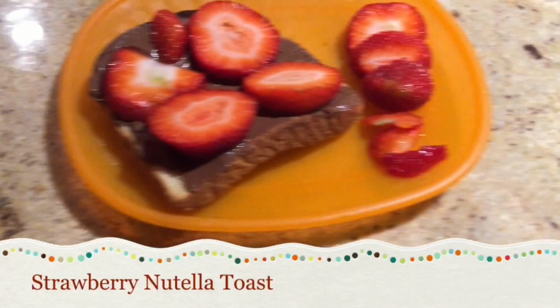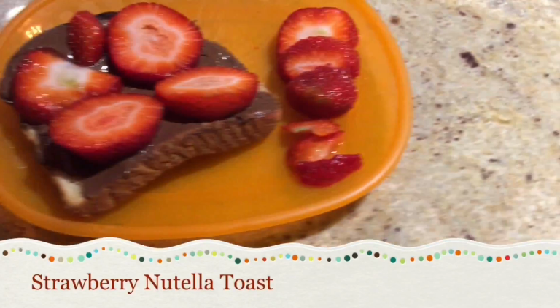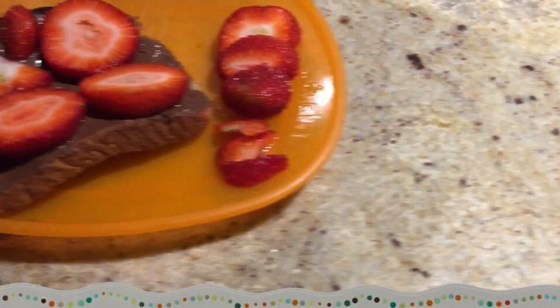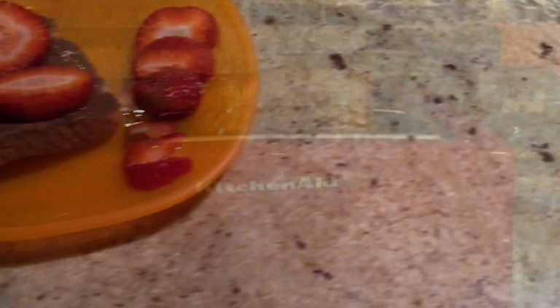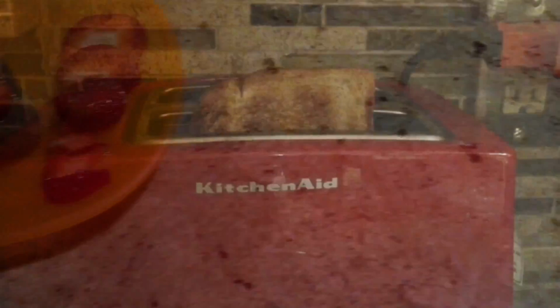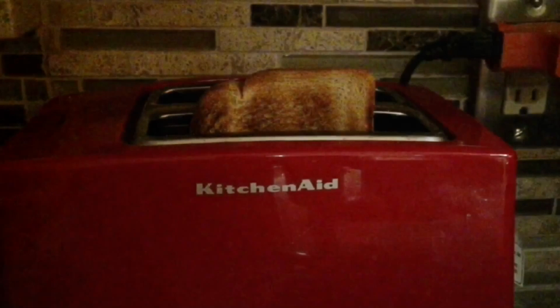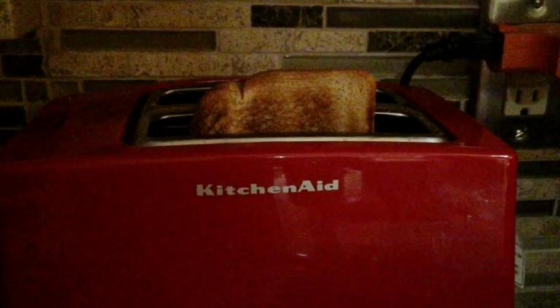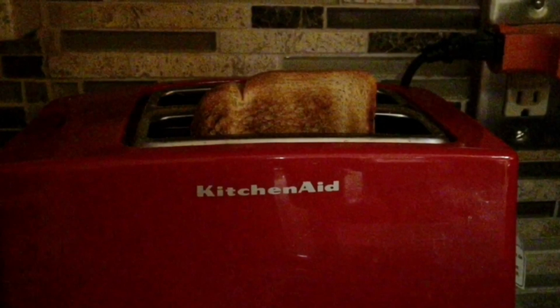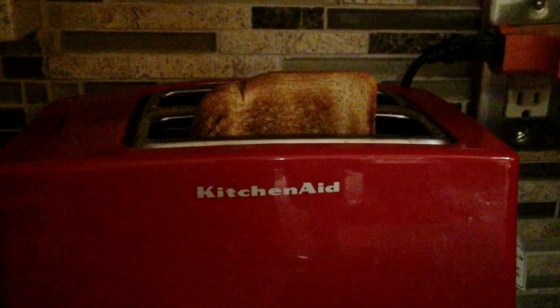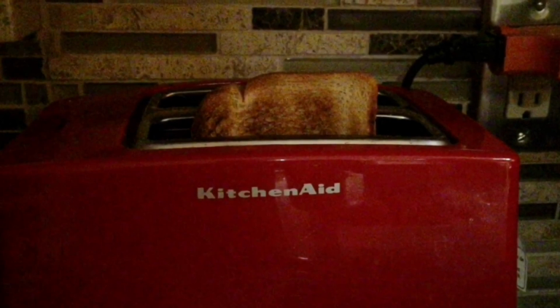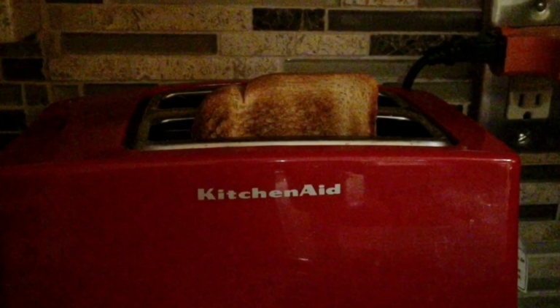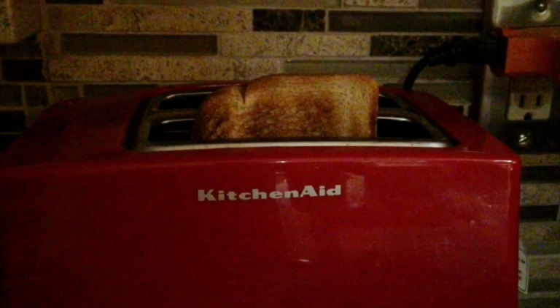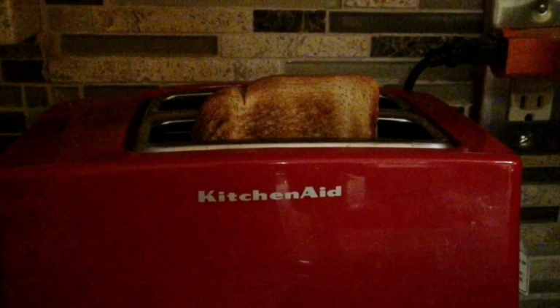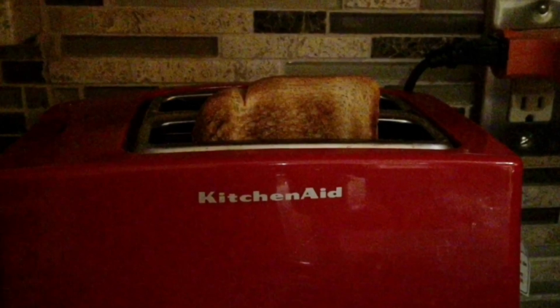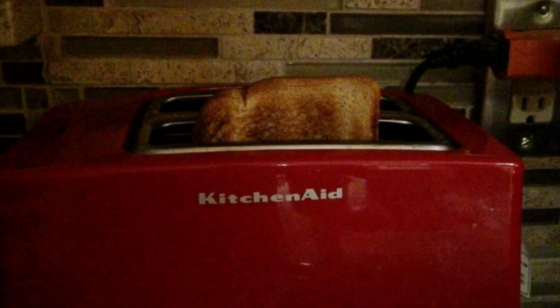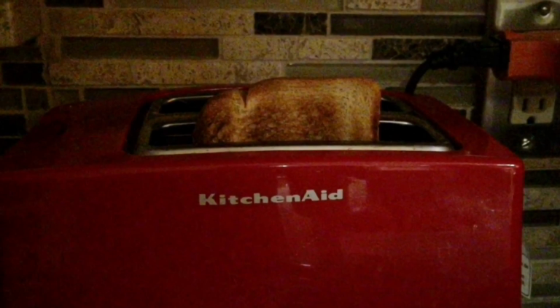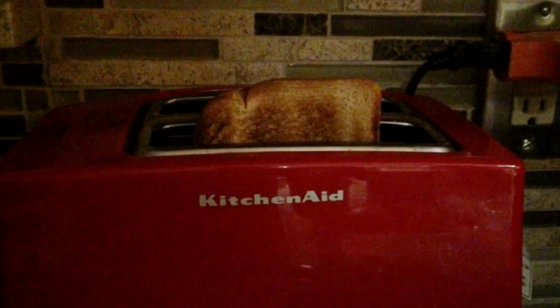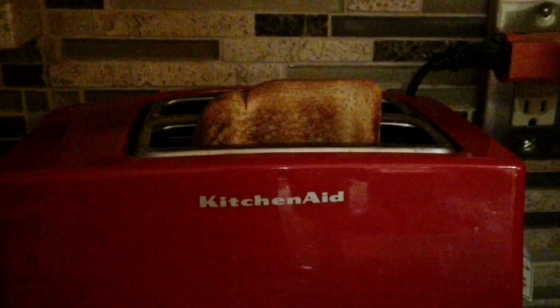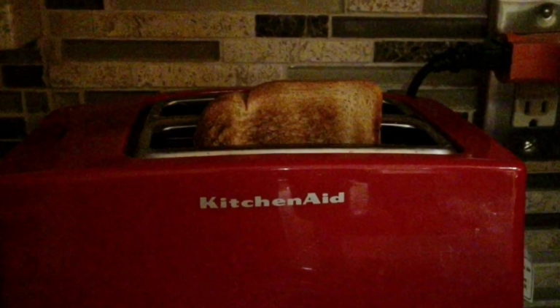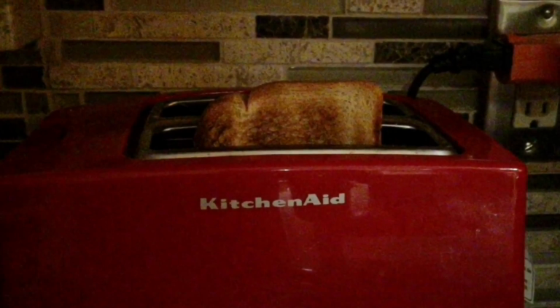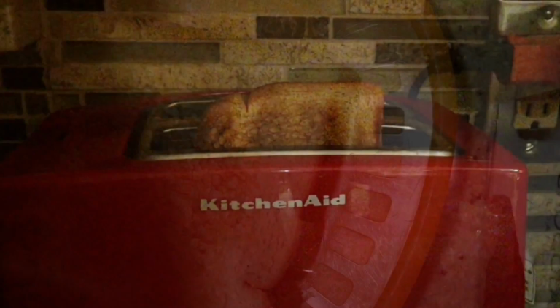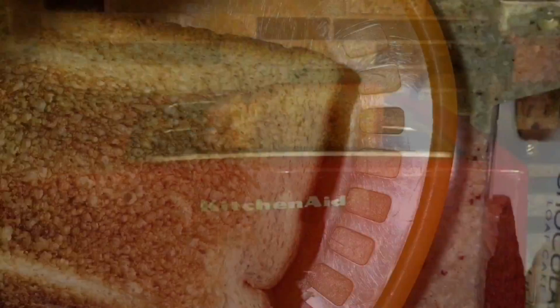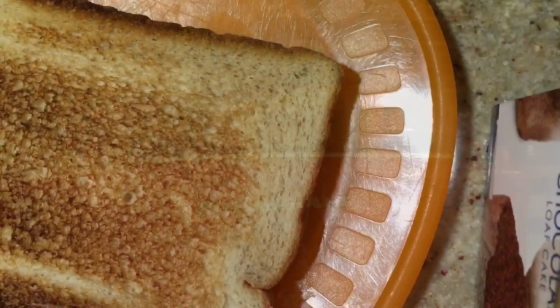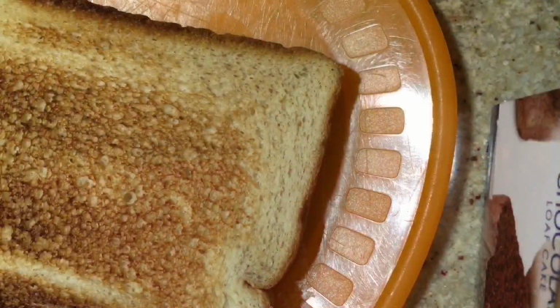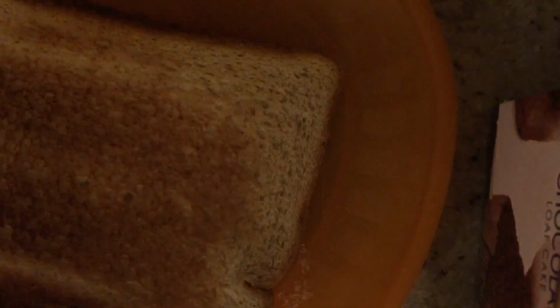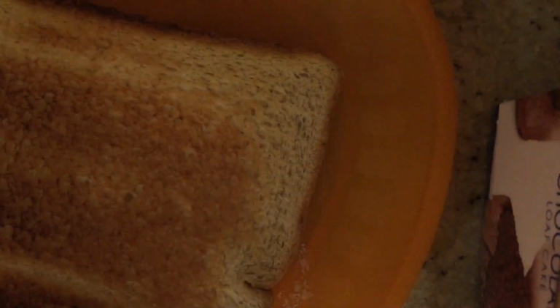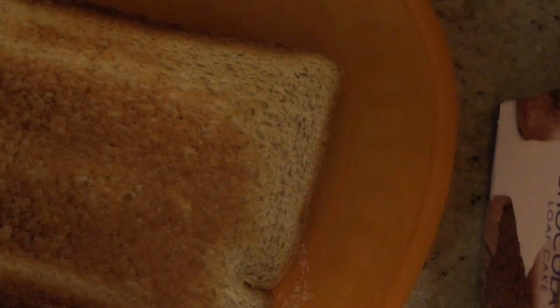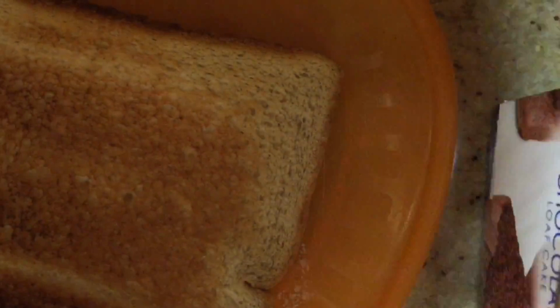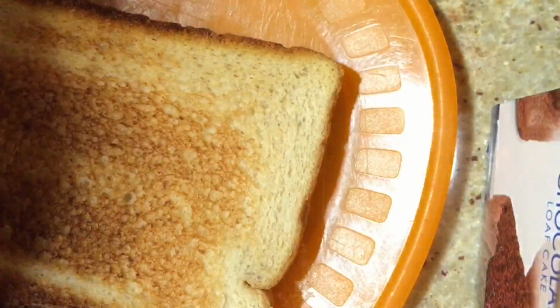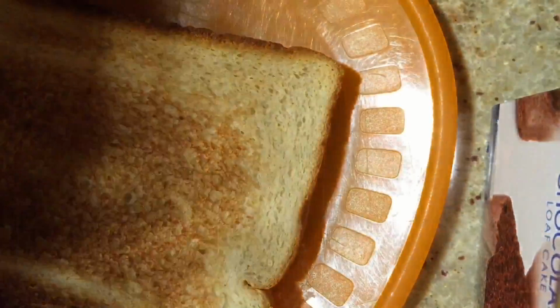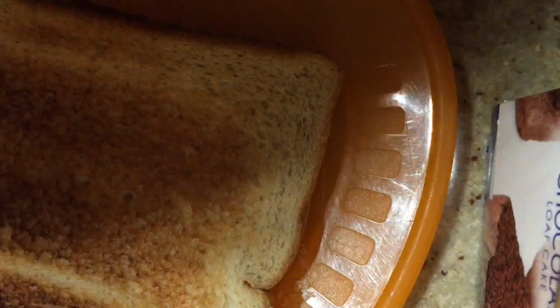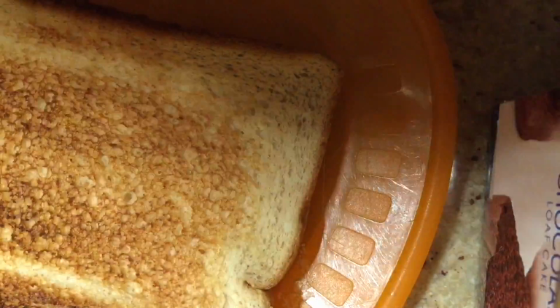Now I'm going to be showing you guys how to make this strawberry Nutella toast. First put your toast in the toaster and wait for it to come out, then start spreading Nutella on your toast.